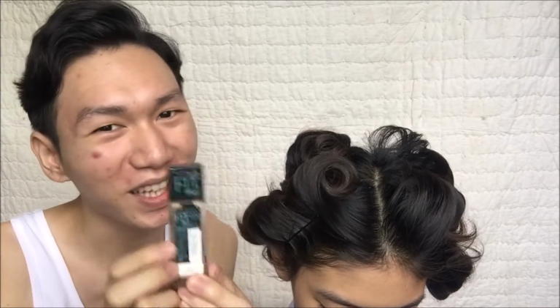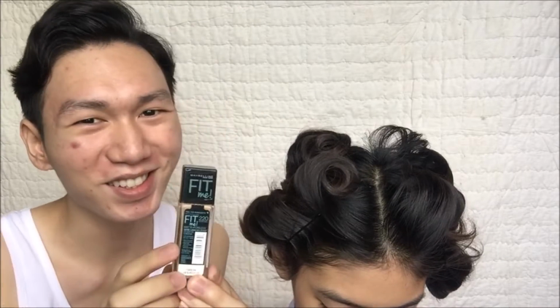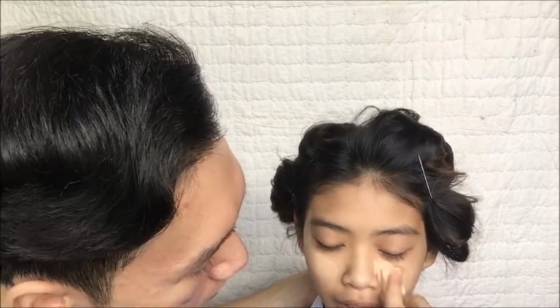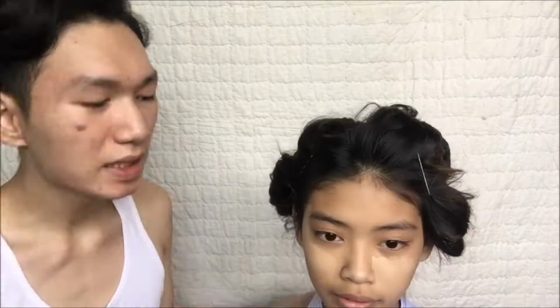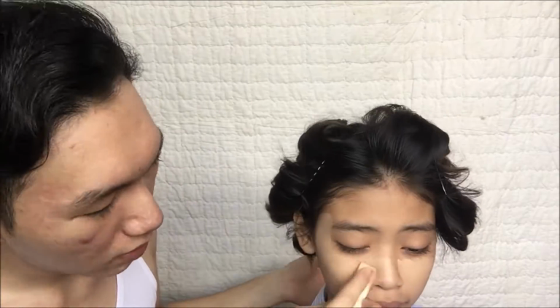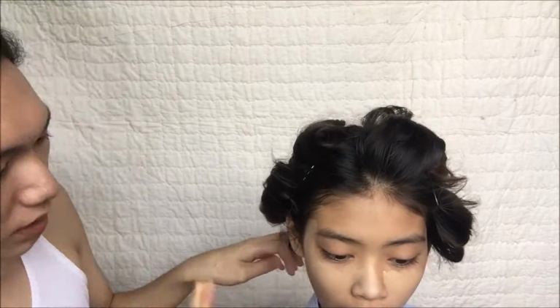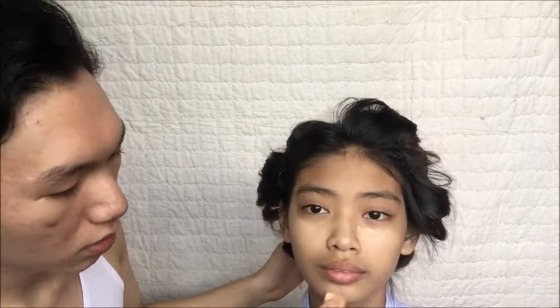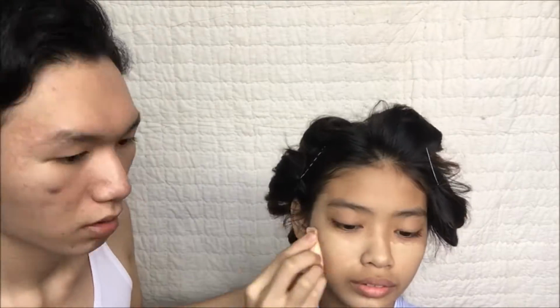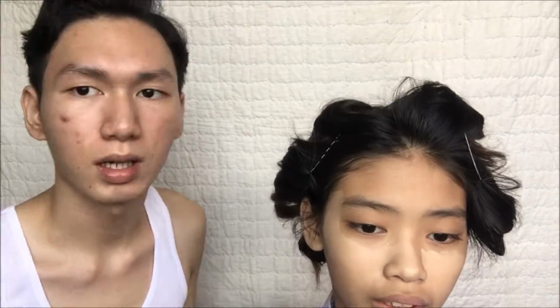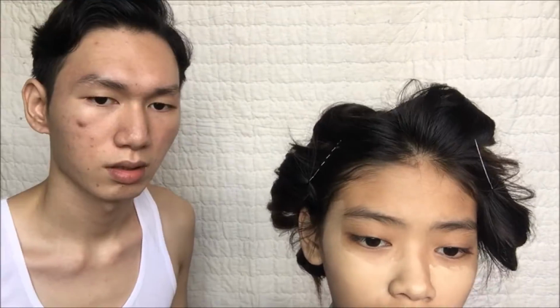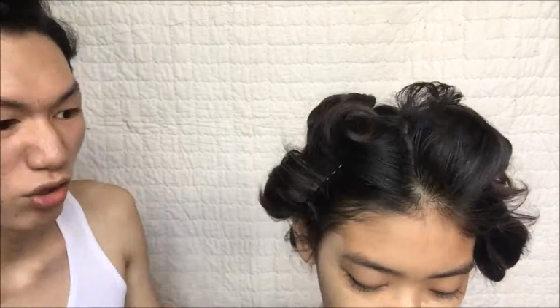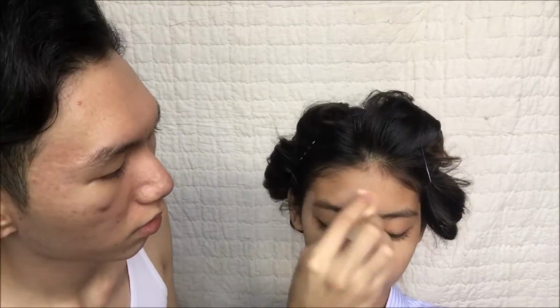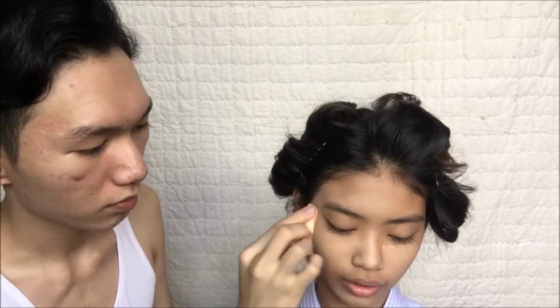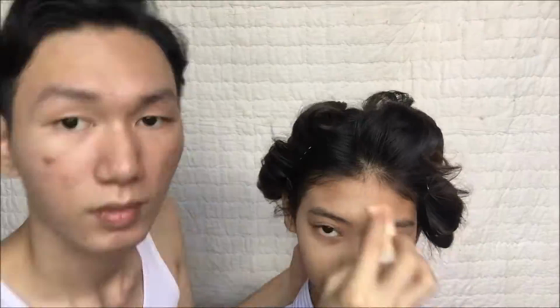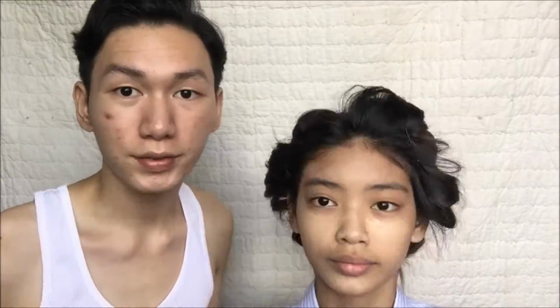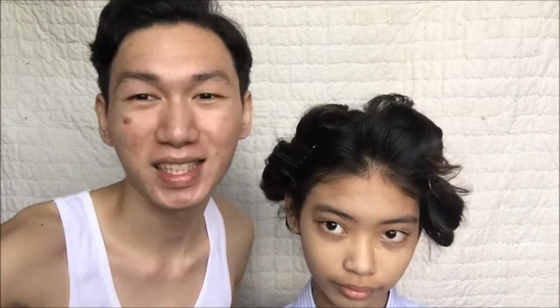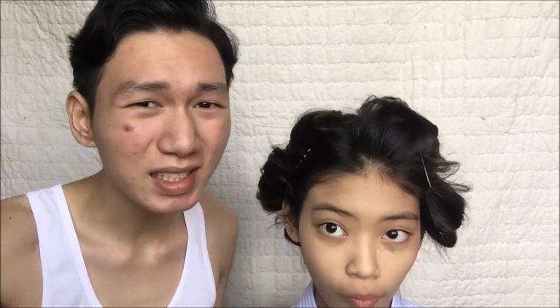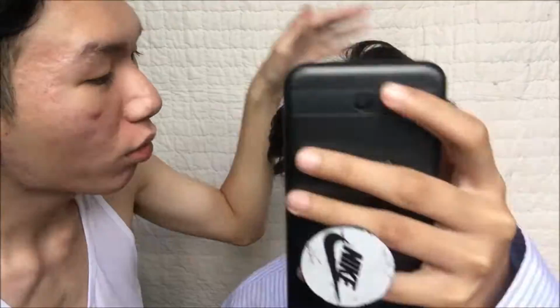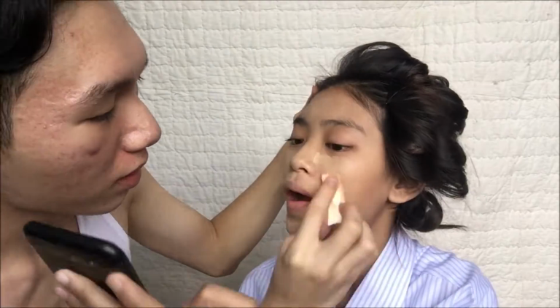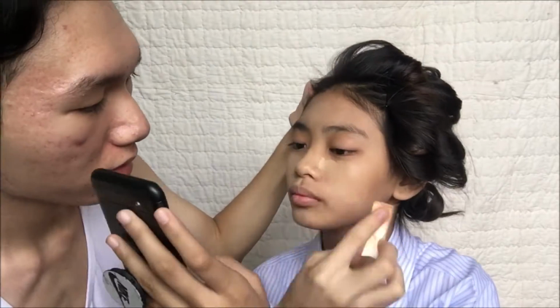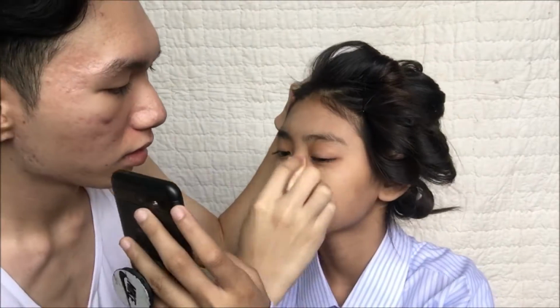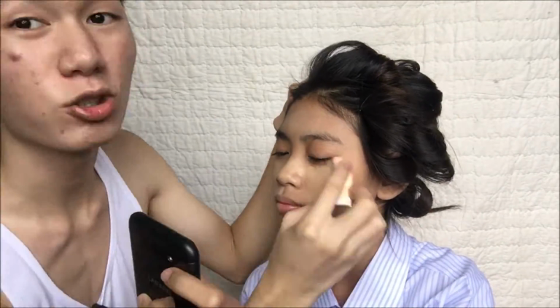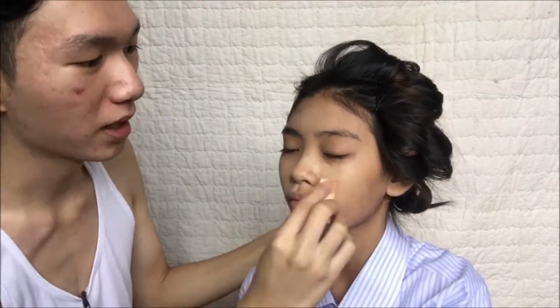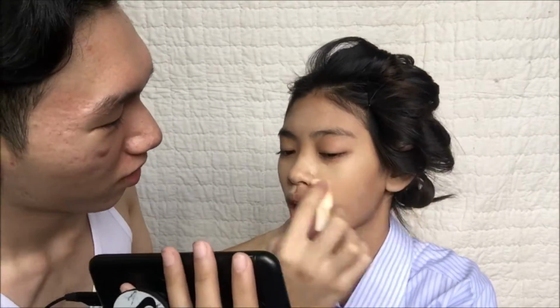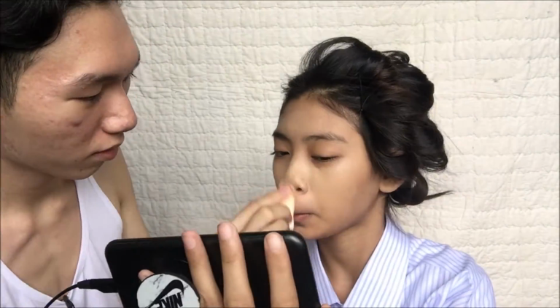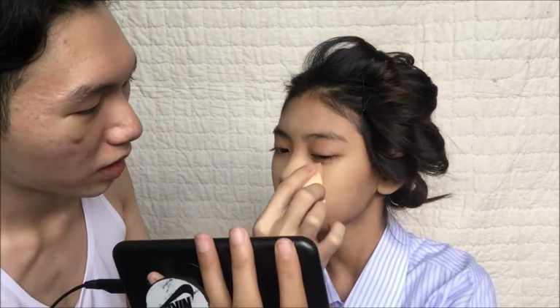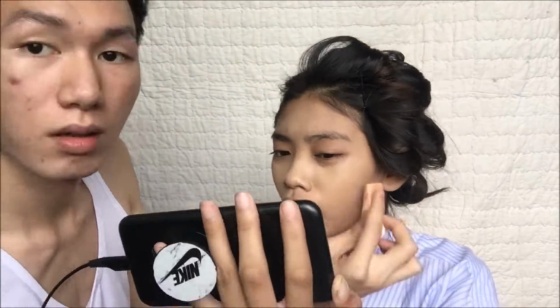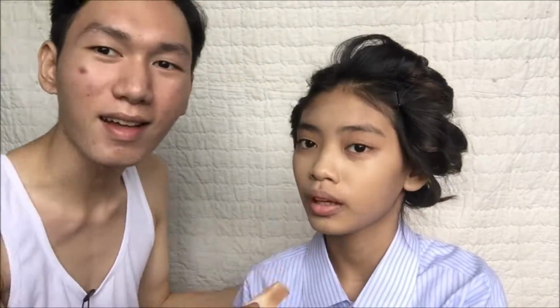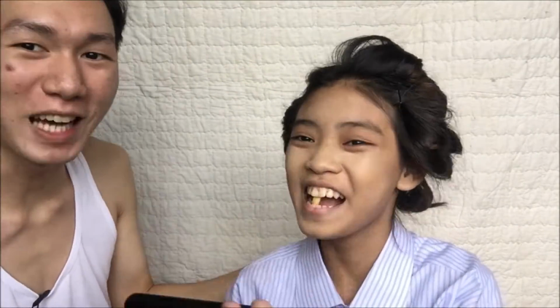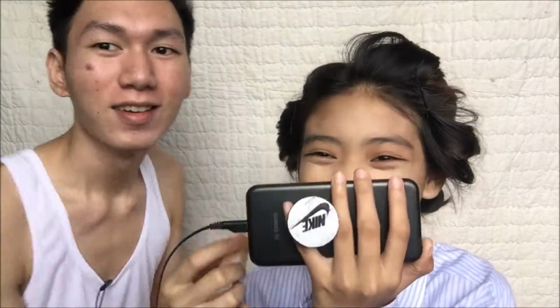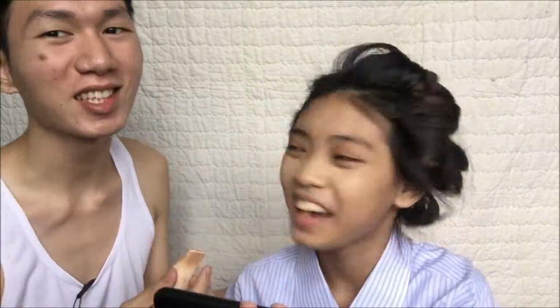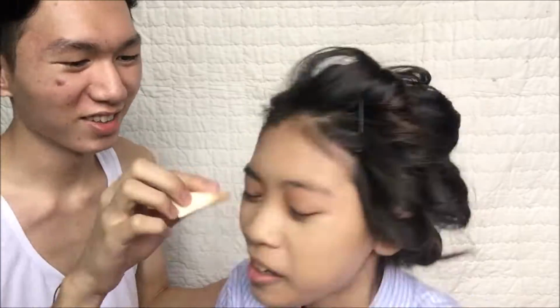I'm gonna start off with this Maybelline Fit Me foundation in the shade 220 because I am 220. I'm gonna put it on her face and blend it very very nicely.